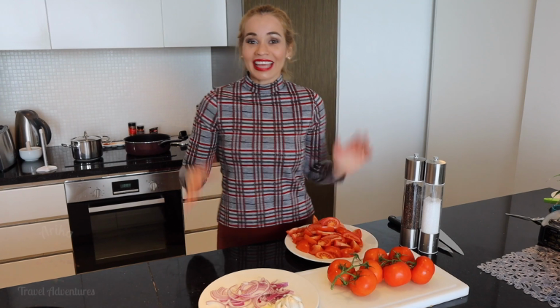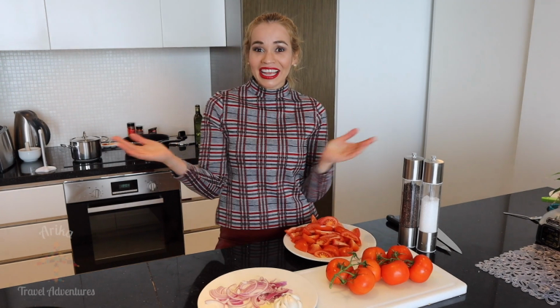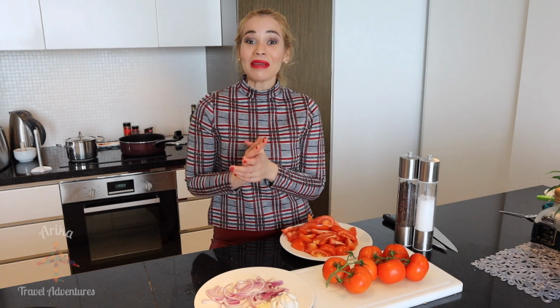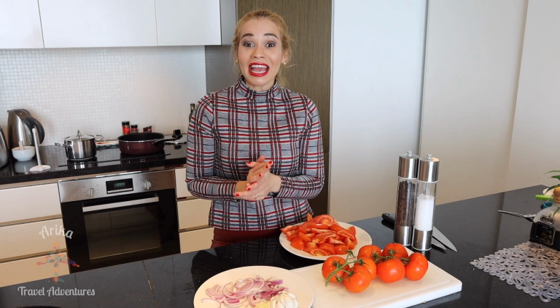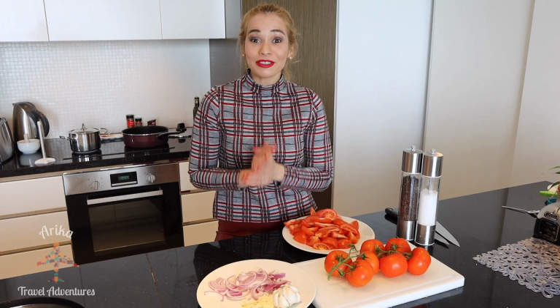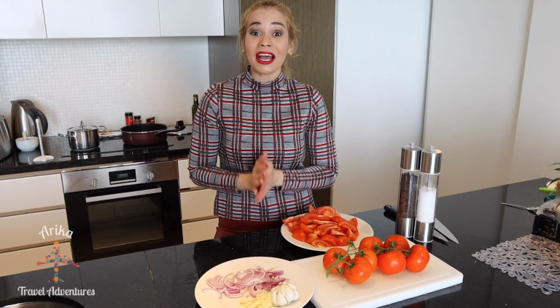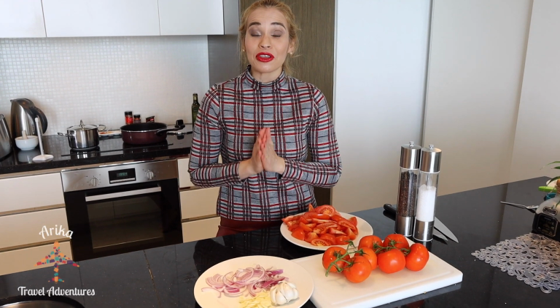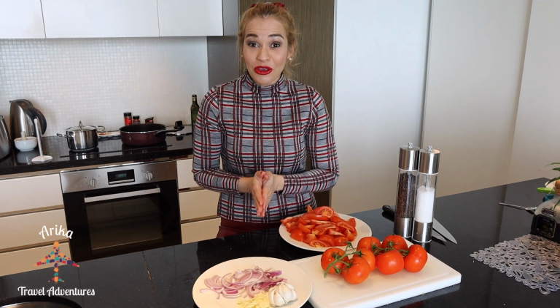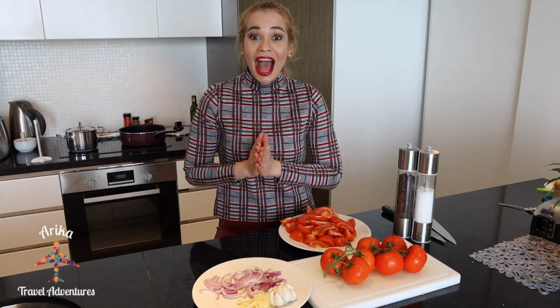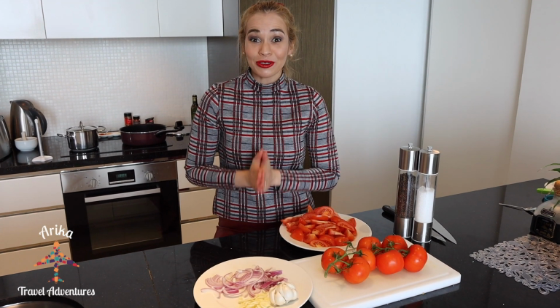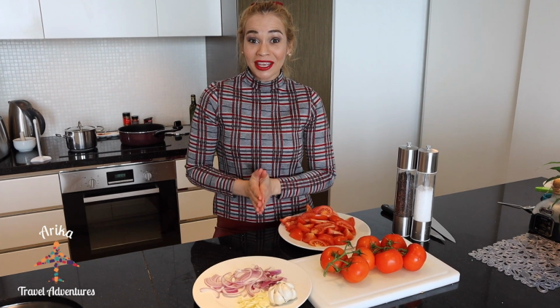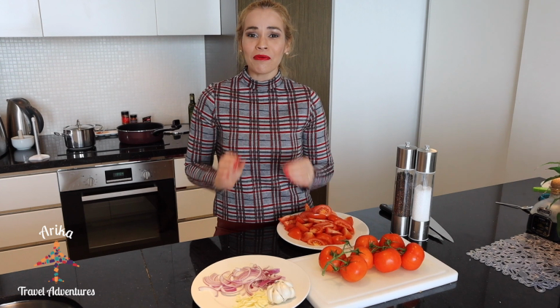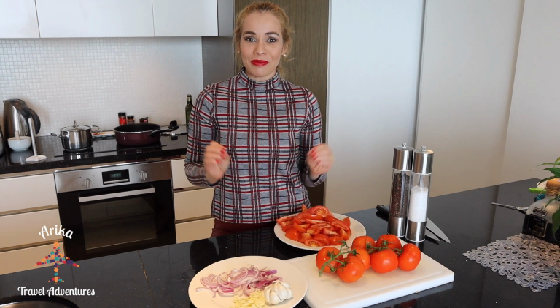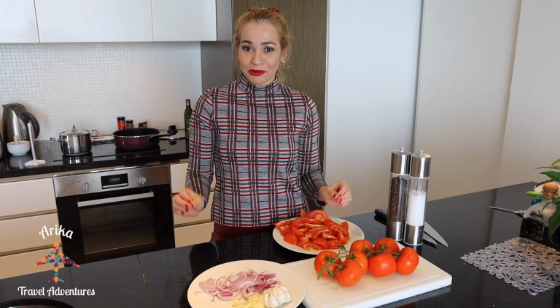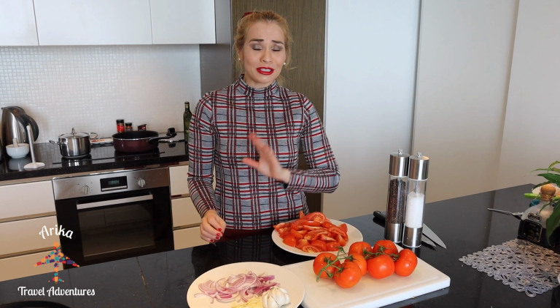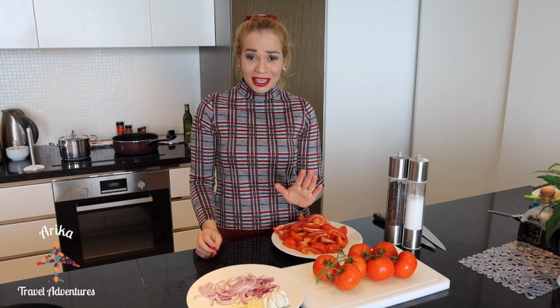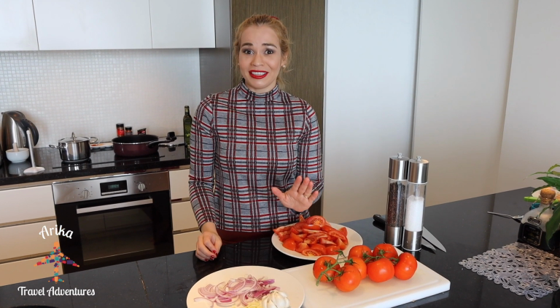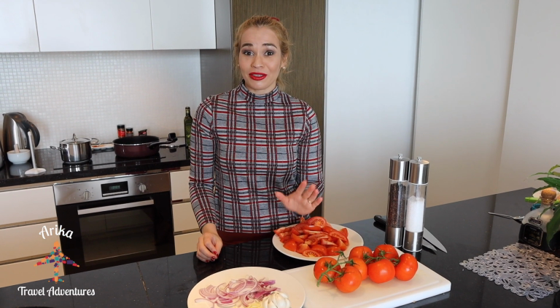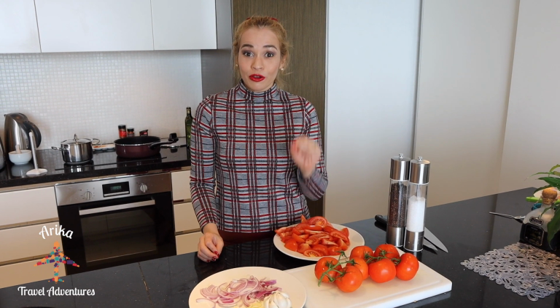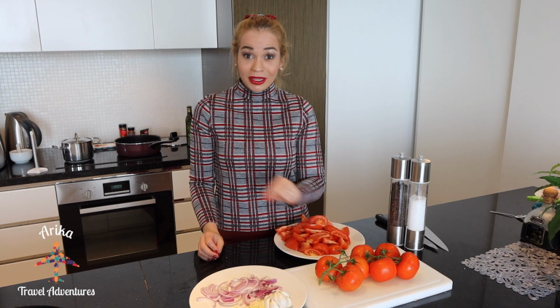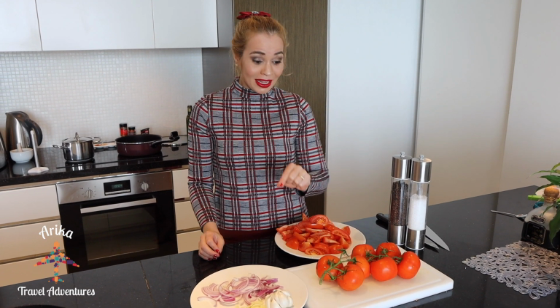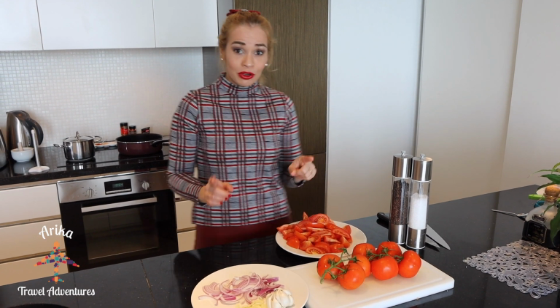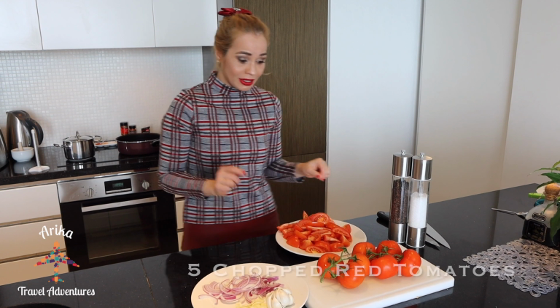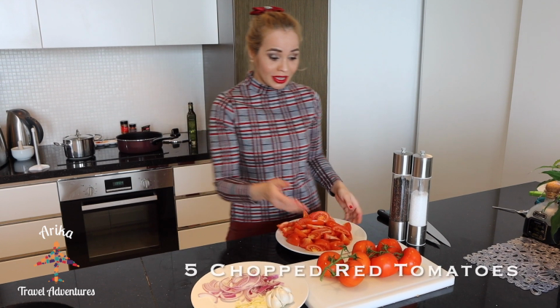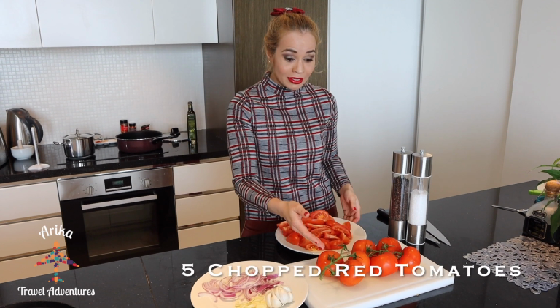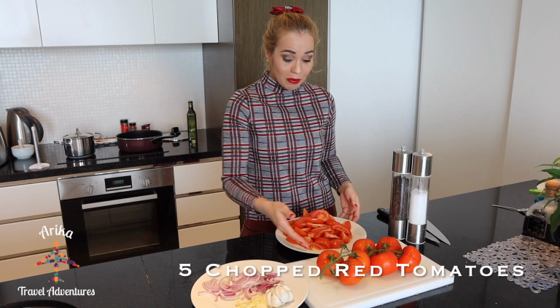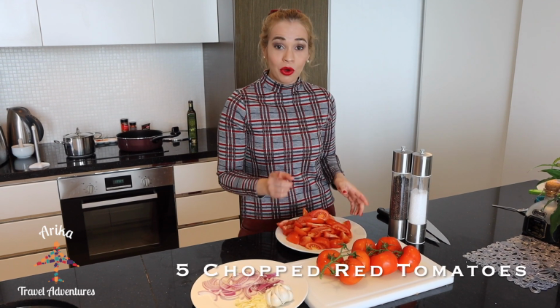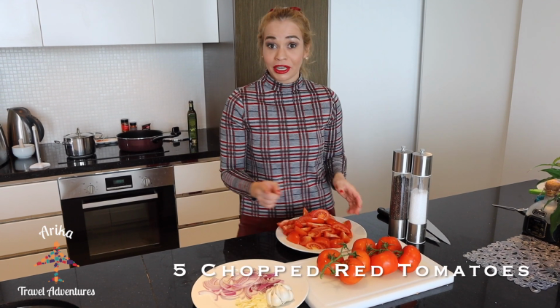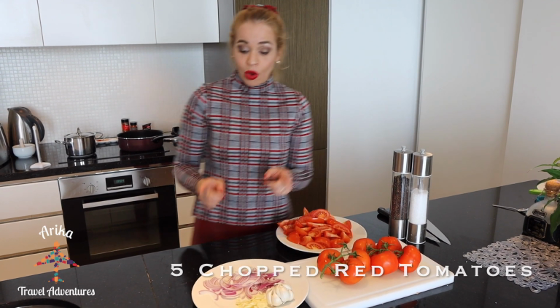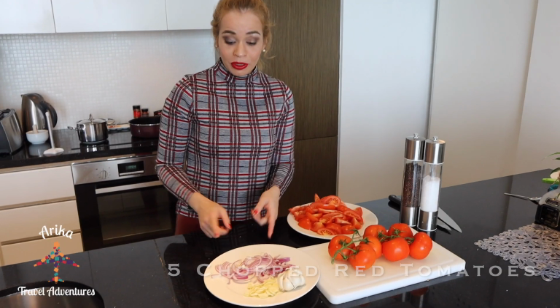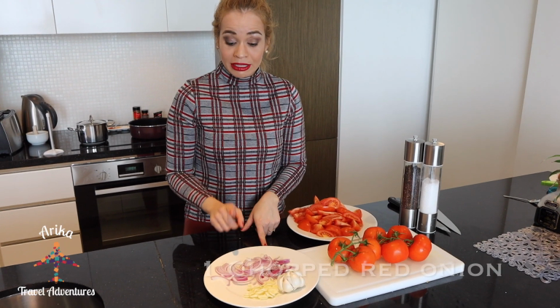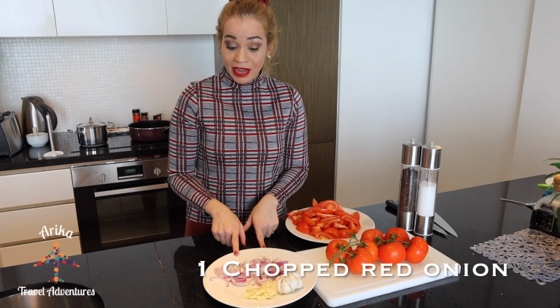Hi, I am Erika and today I'm gonna show you how to make a homemade tomato soup. It's so easy and delicious. For the start, we're gonna need the red tomato on the vine, and also we're gonna need the red onion.